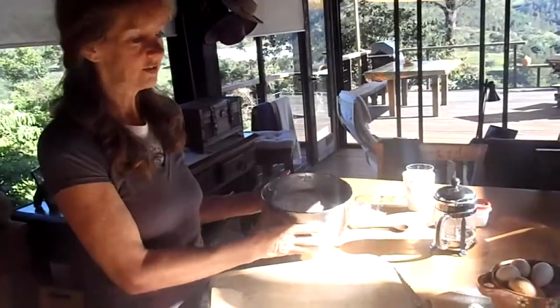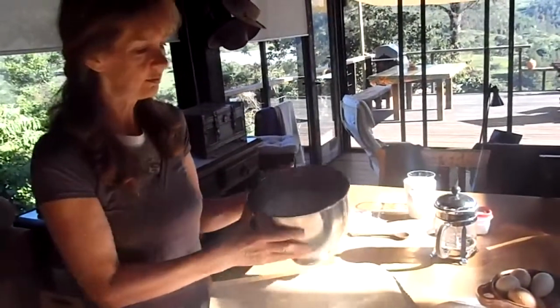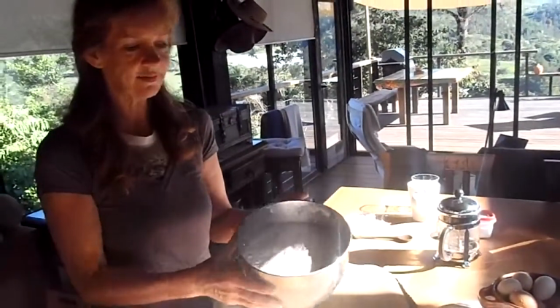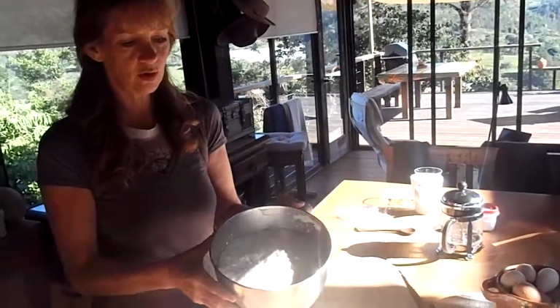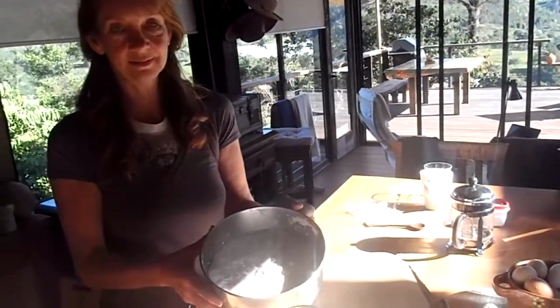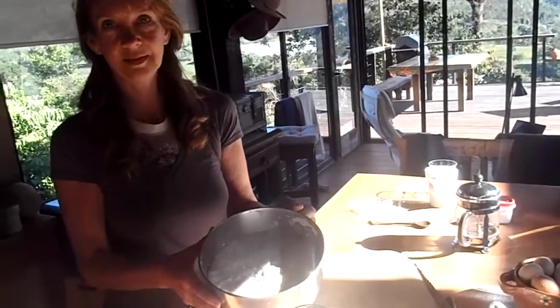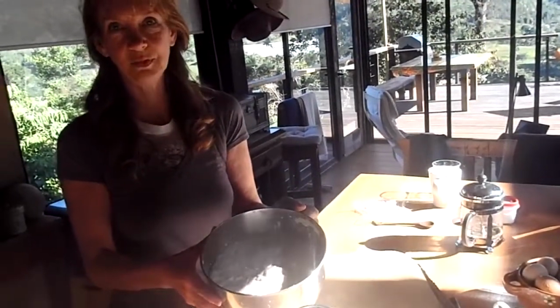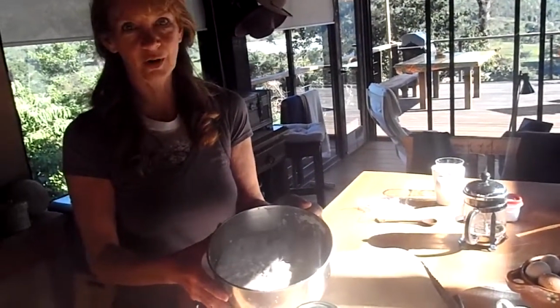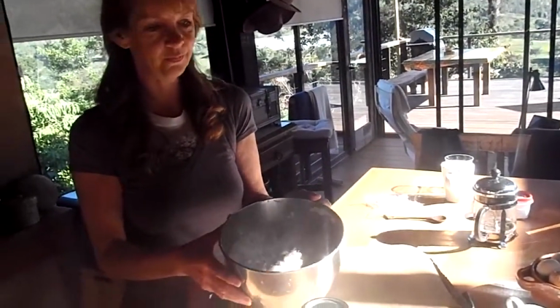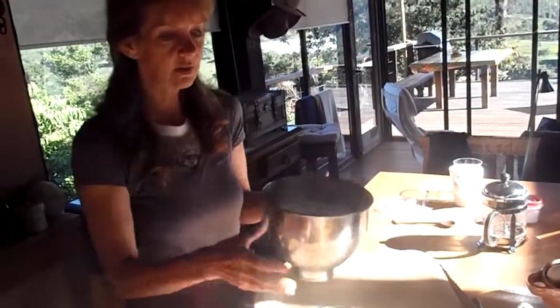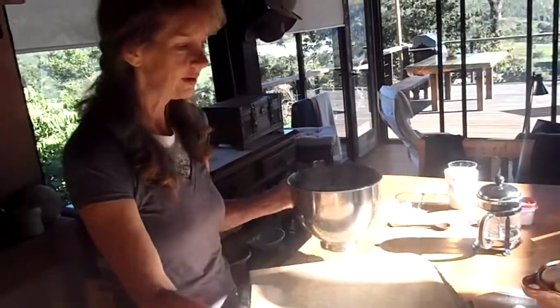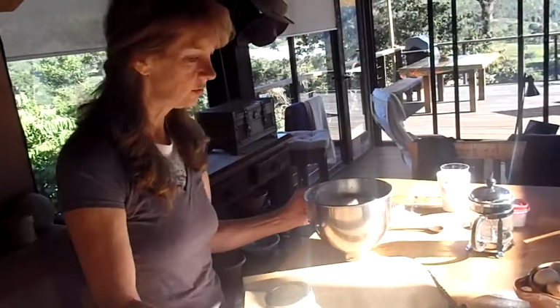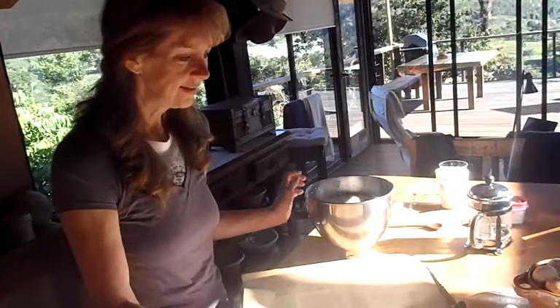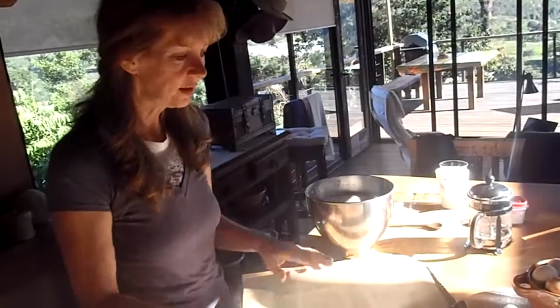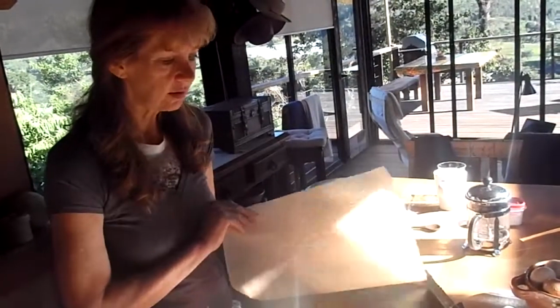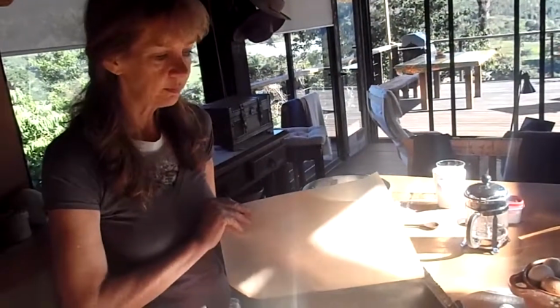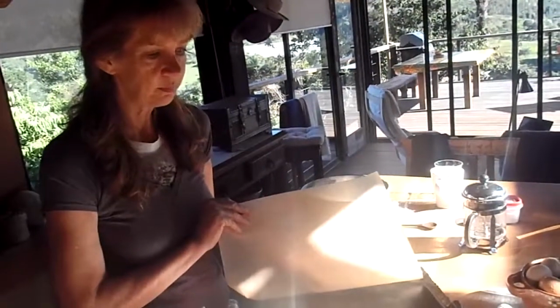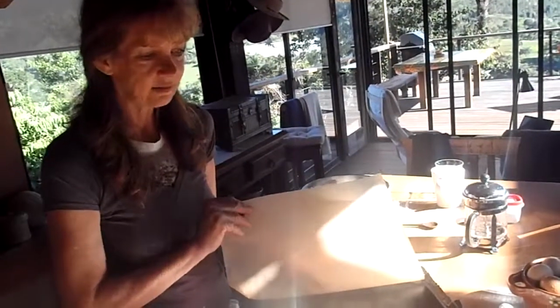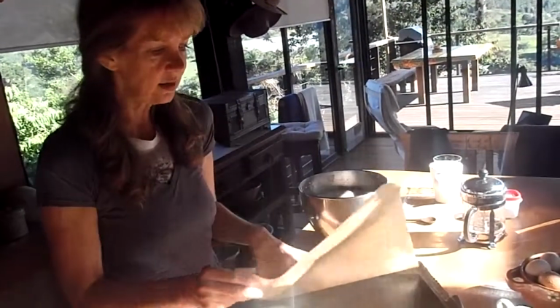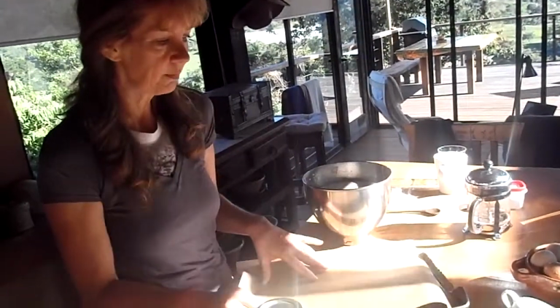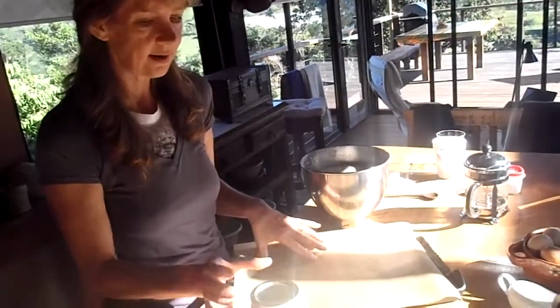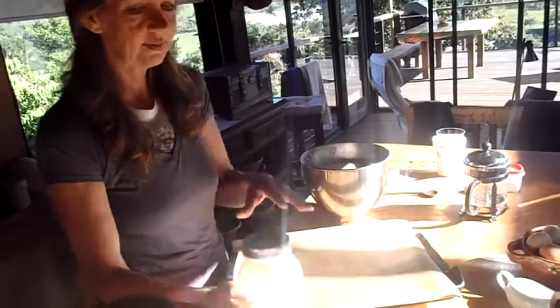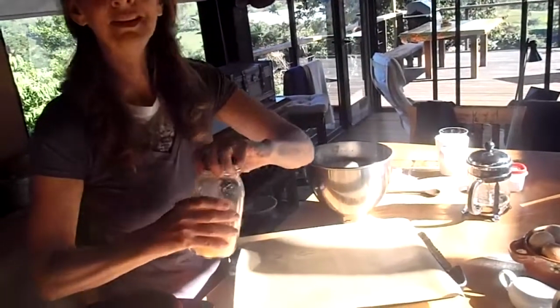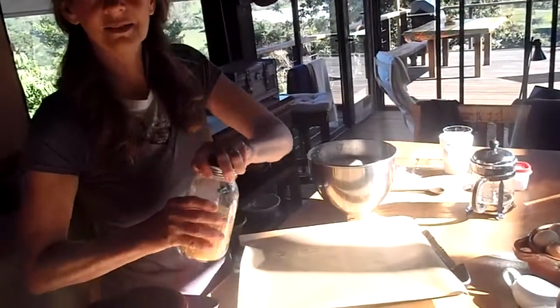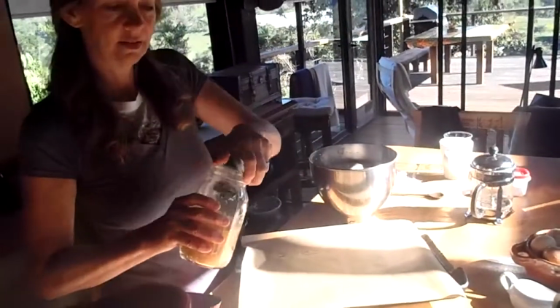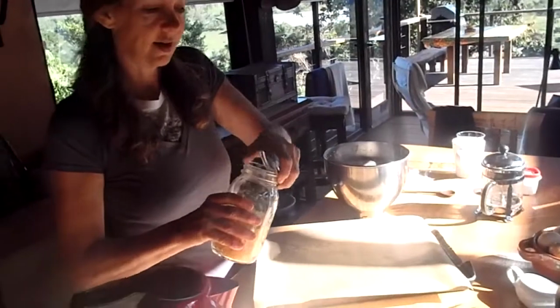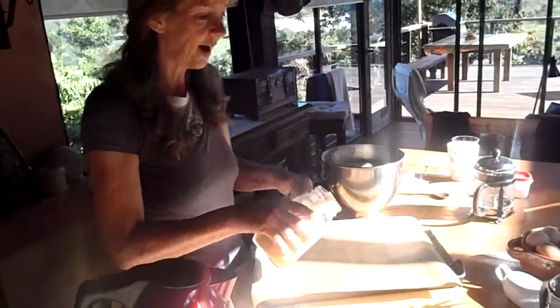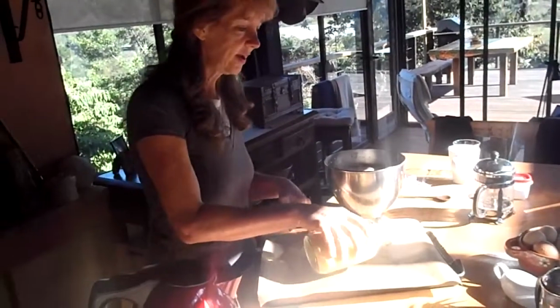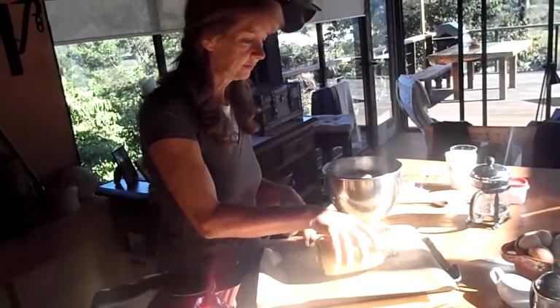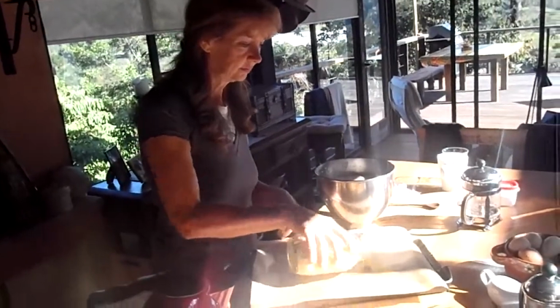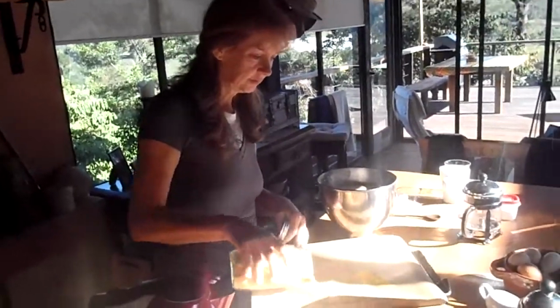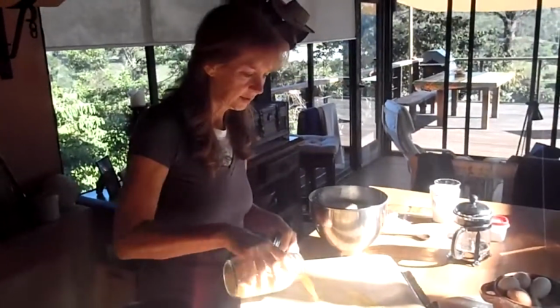So this is what we have in the morning — this beautiful dough. Now what I do is take a pan, any kind of a pan, and put semolina on the pan, like this.